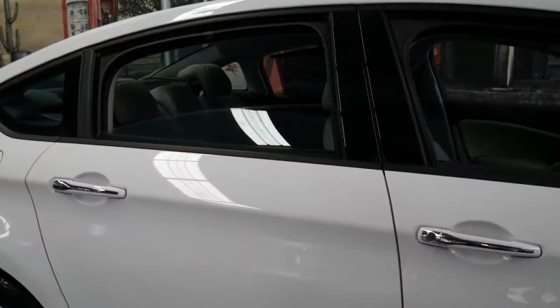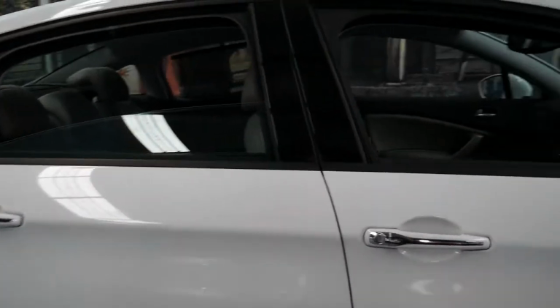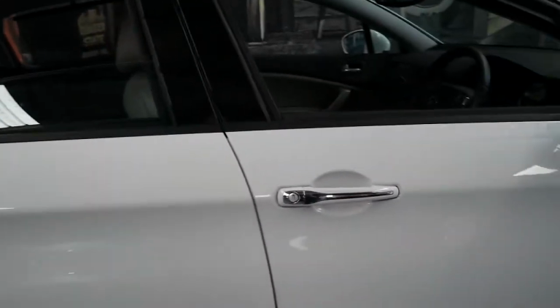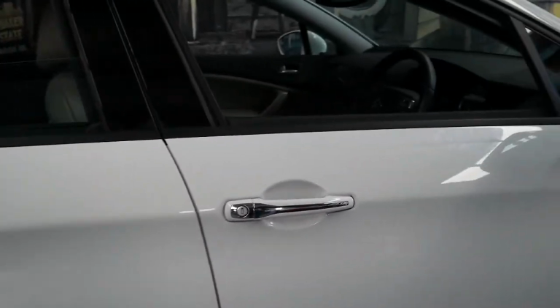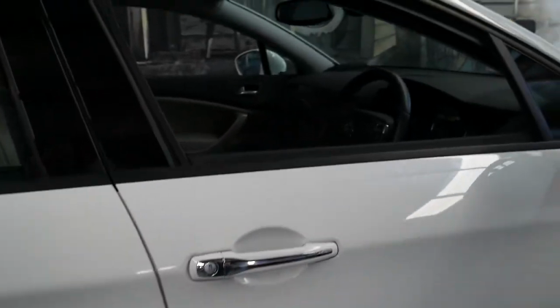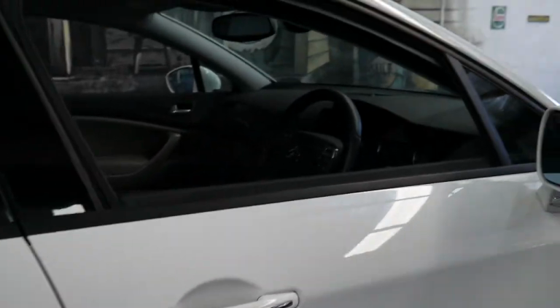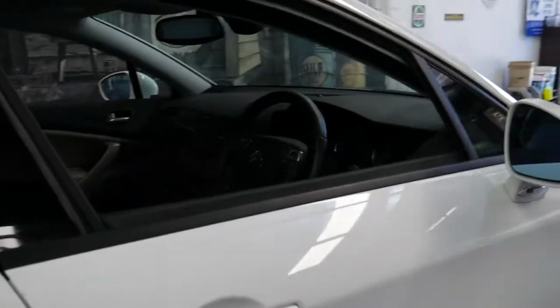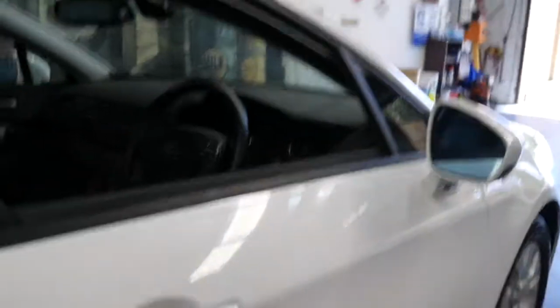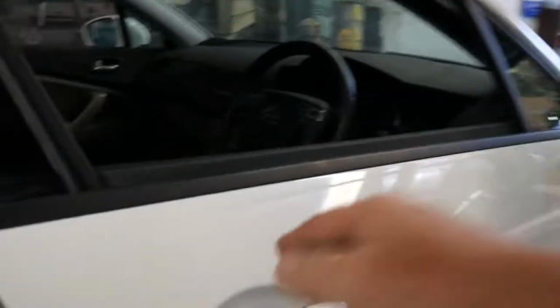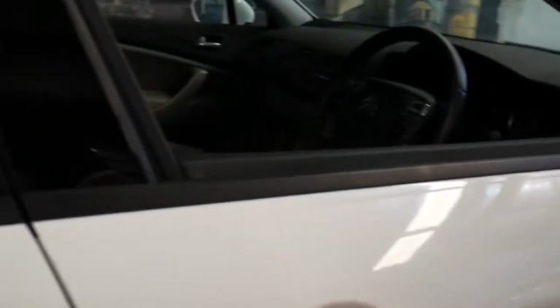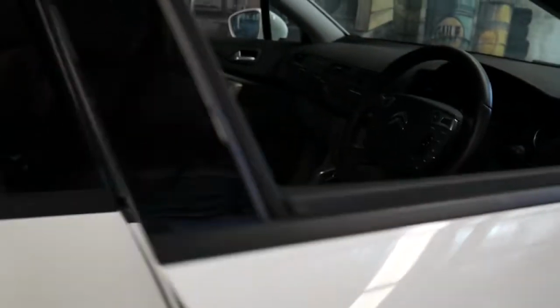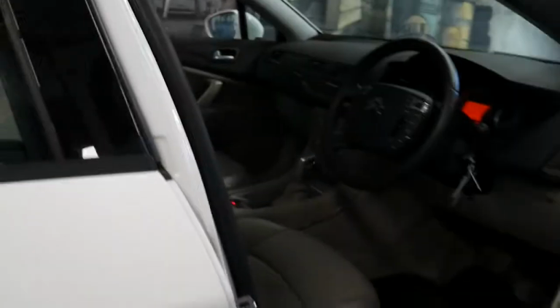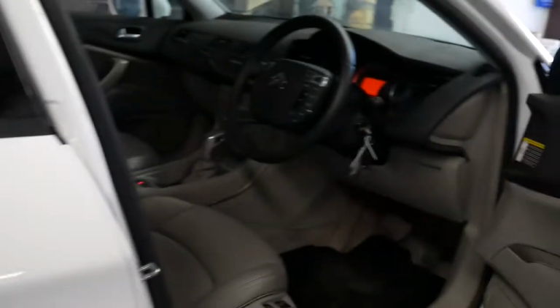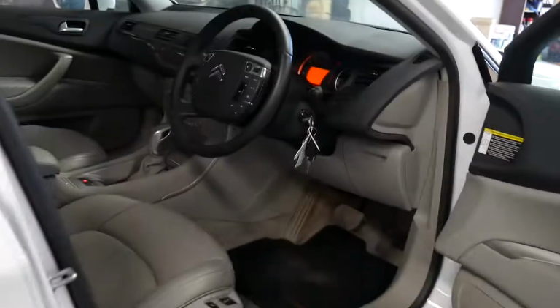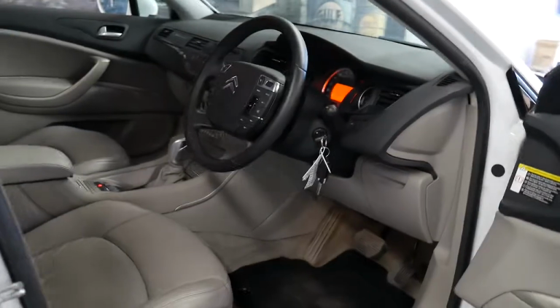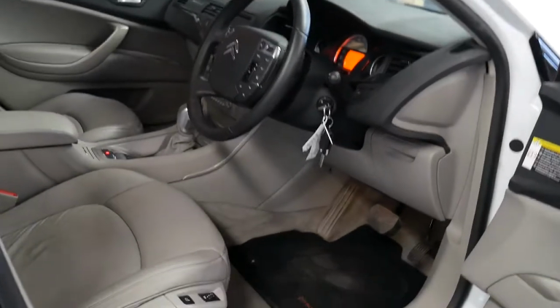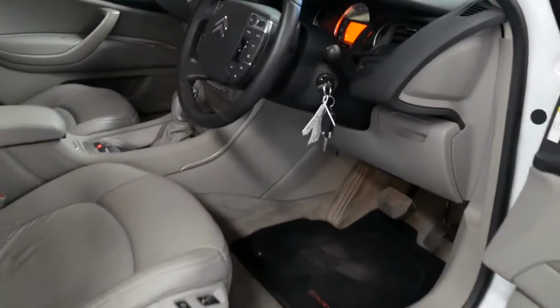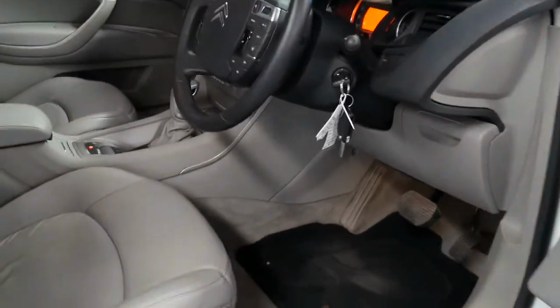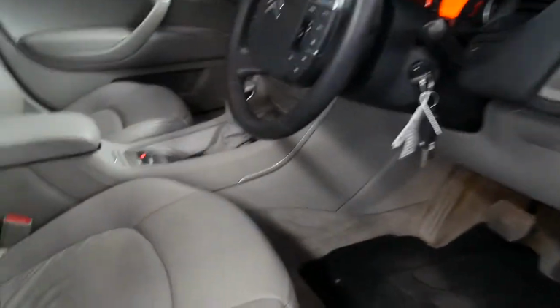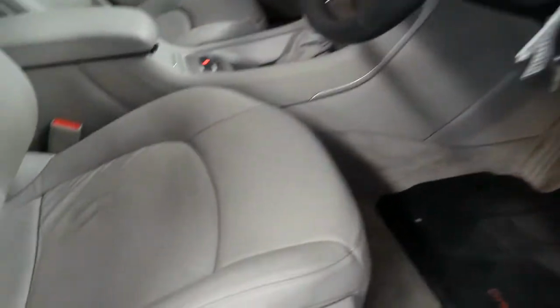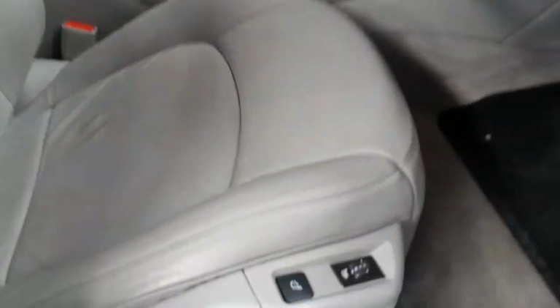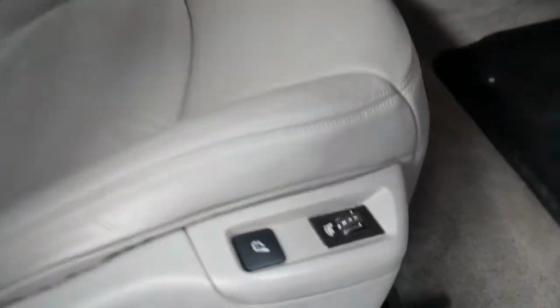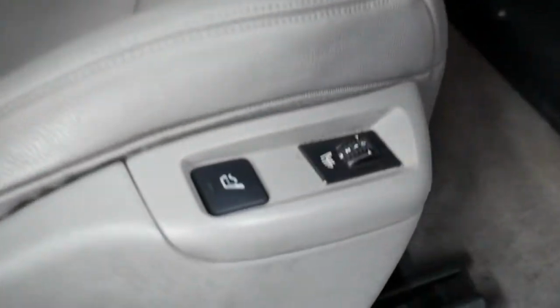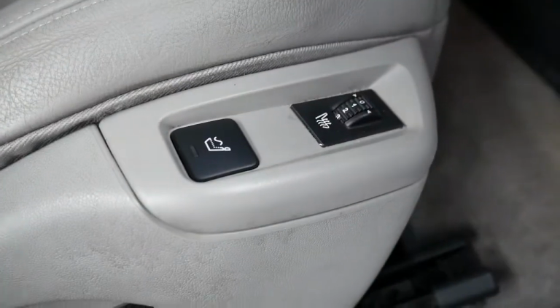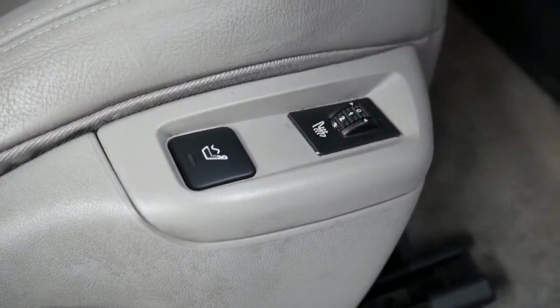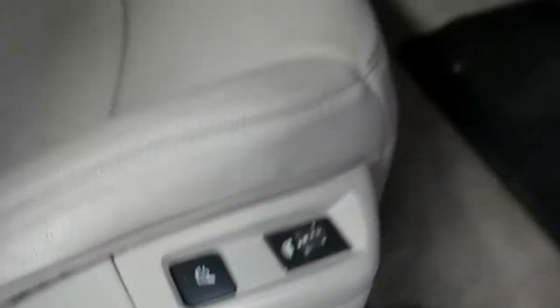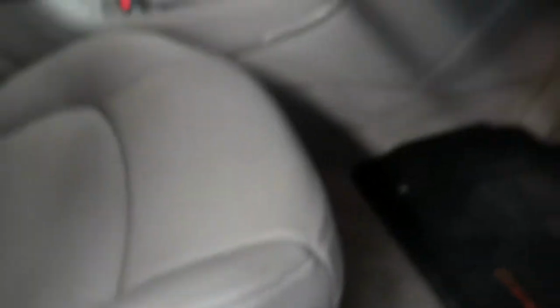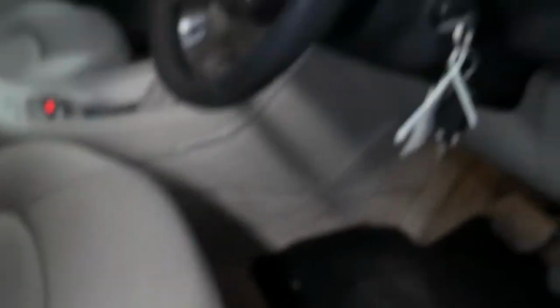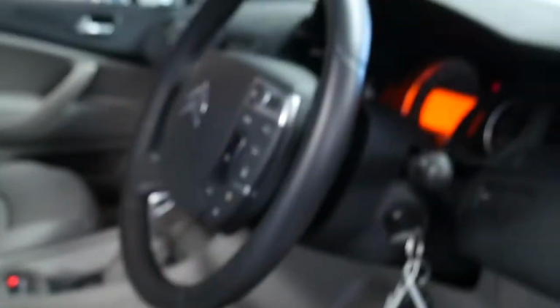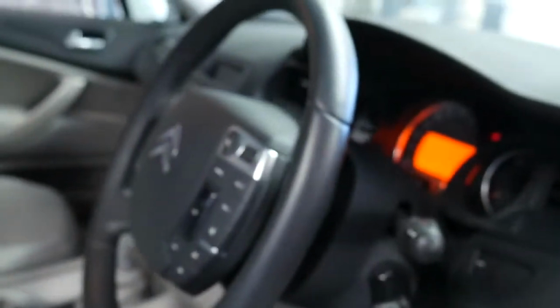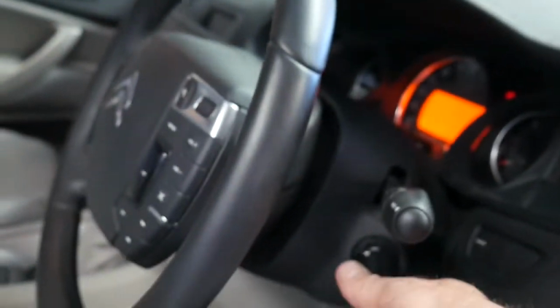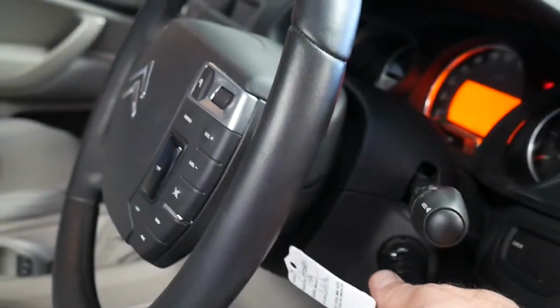Full leather interior on the Exclusive pack, heated seats, memory chairs, alloy wheels, and I believe you get a massage as well.